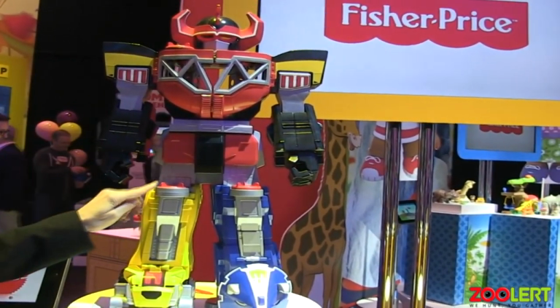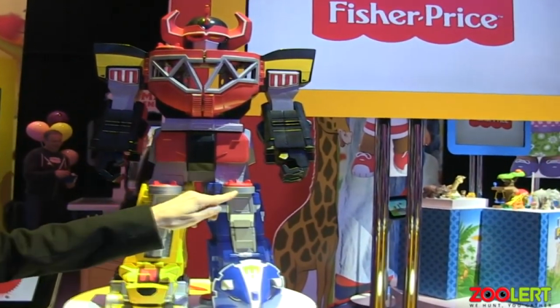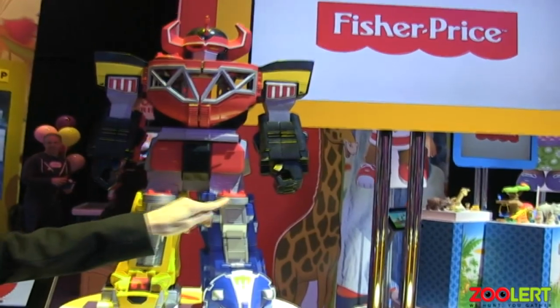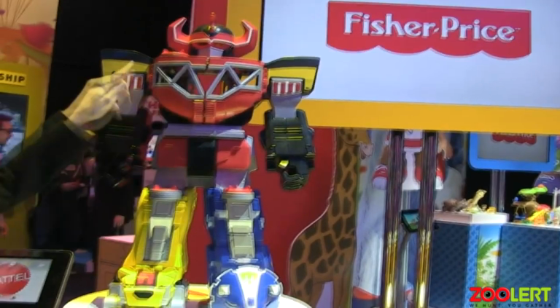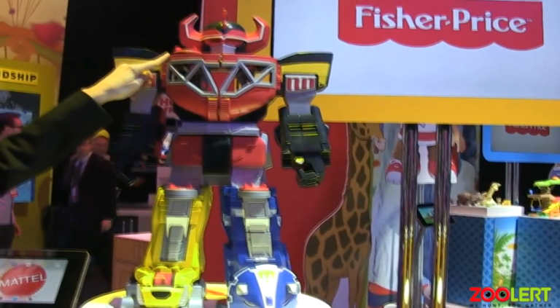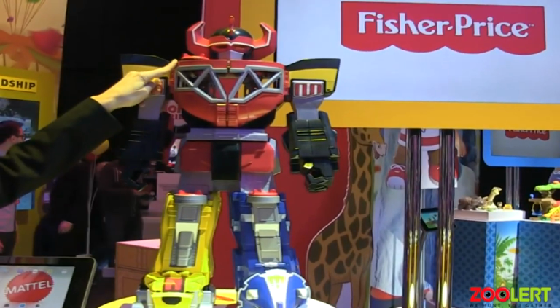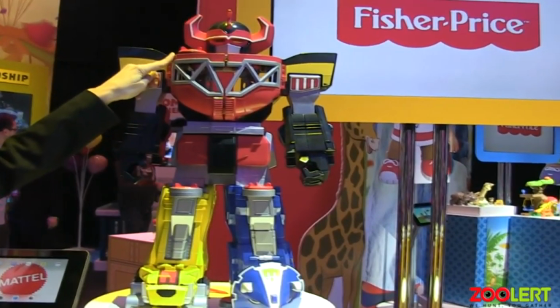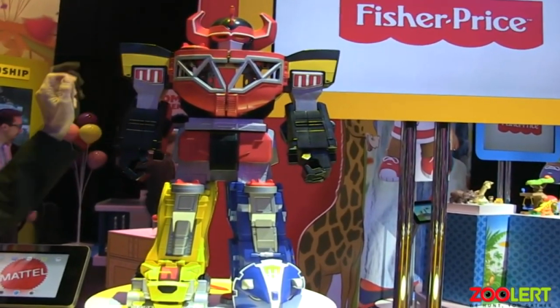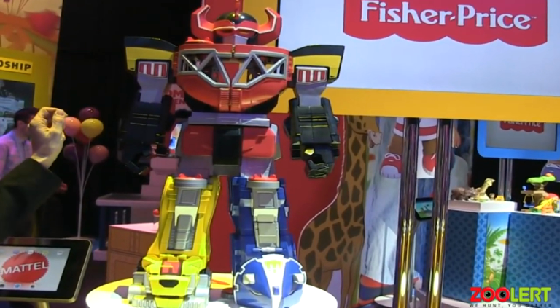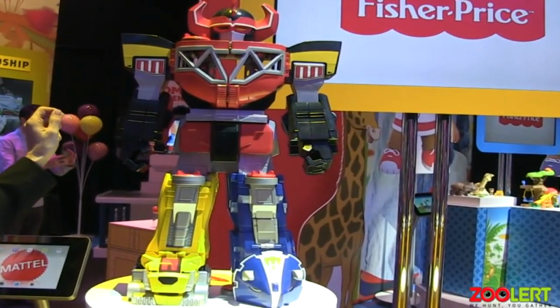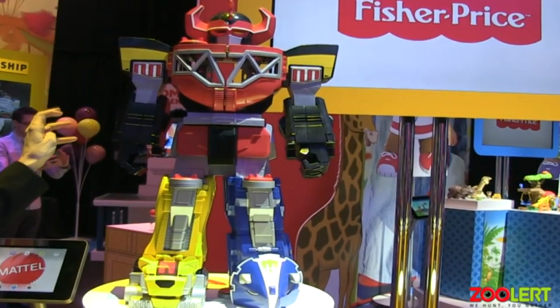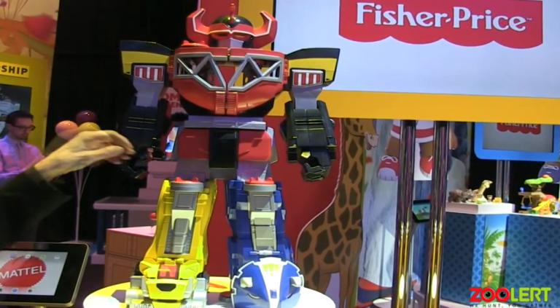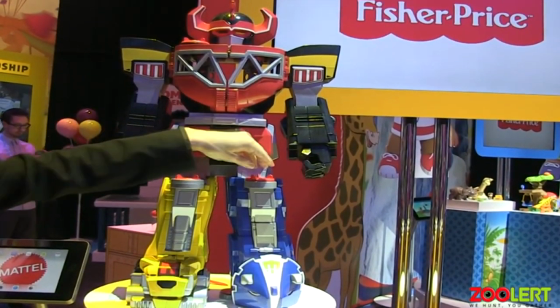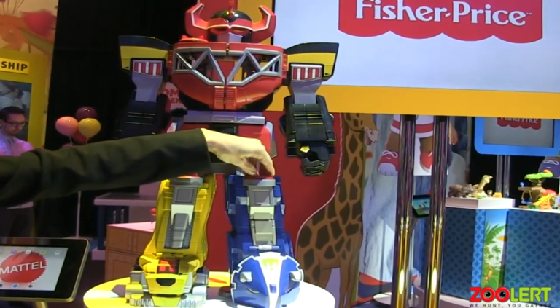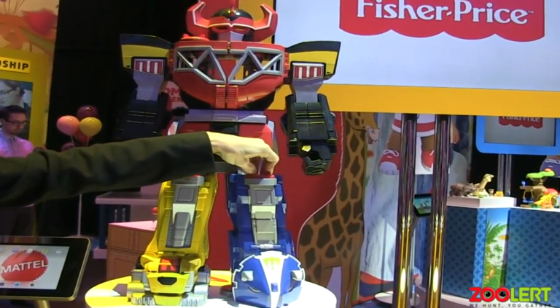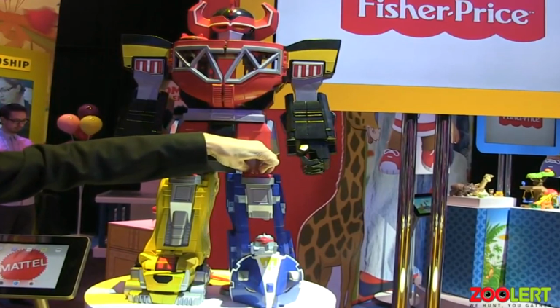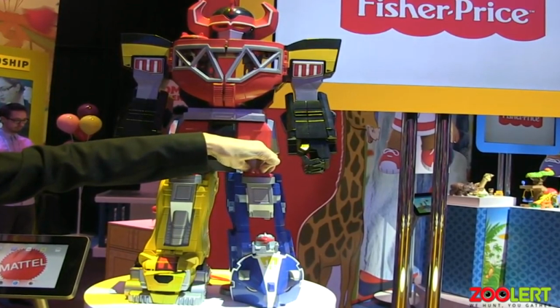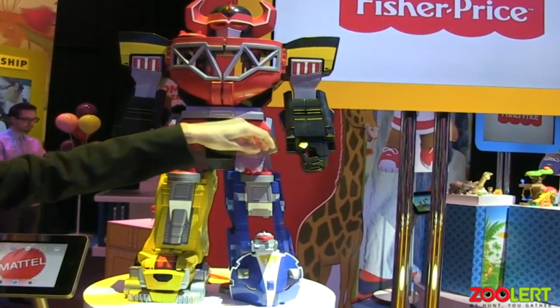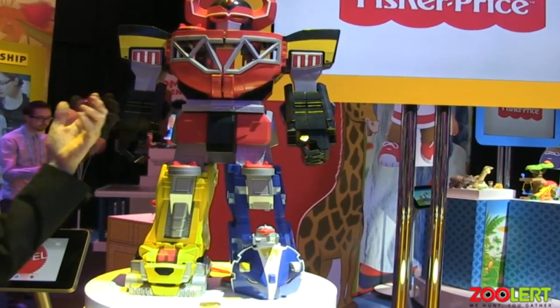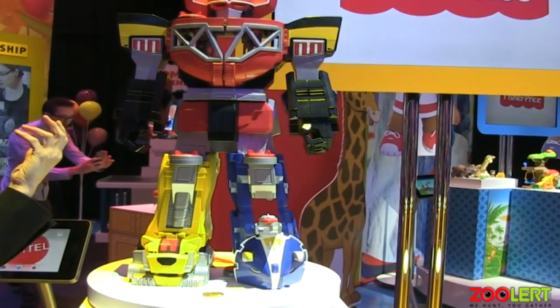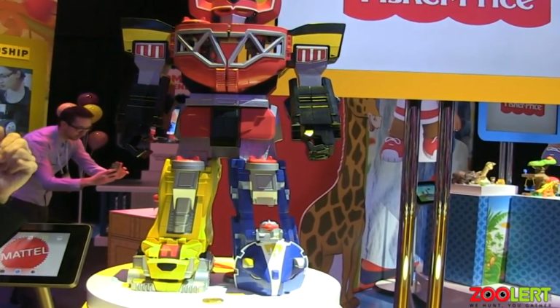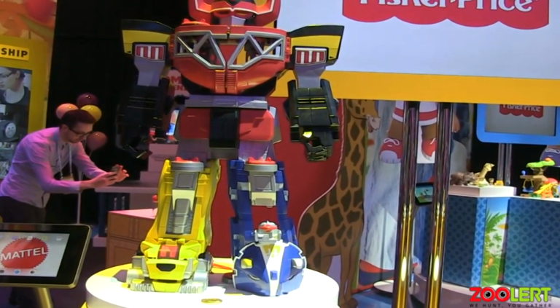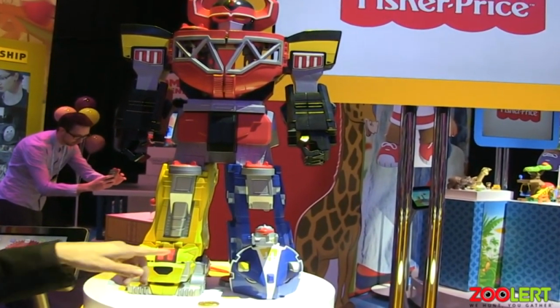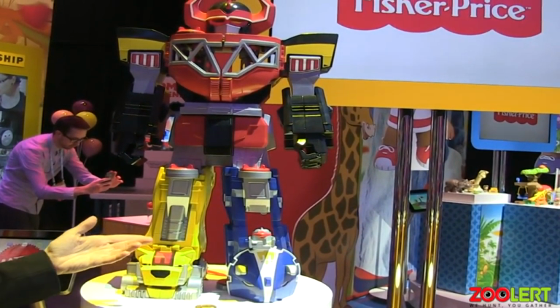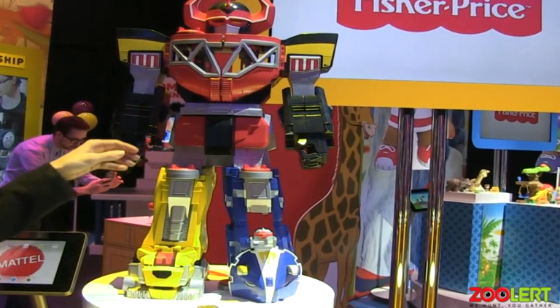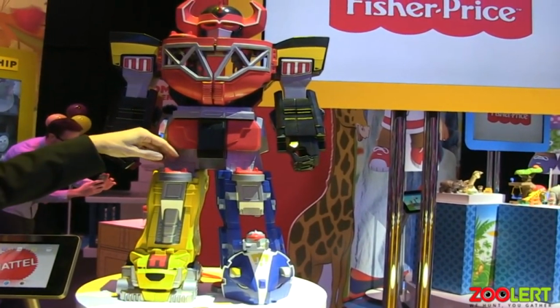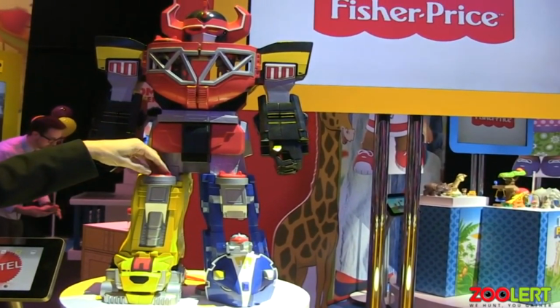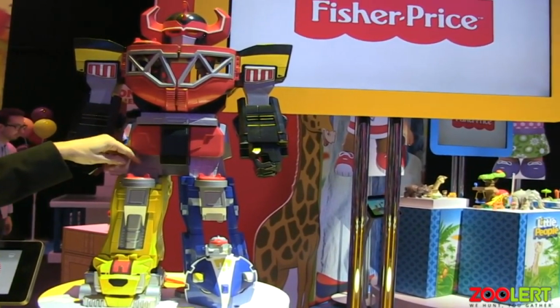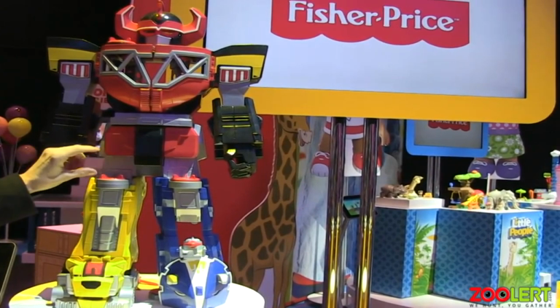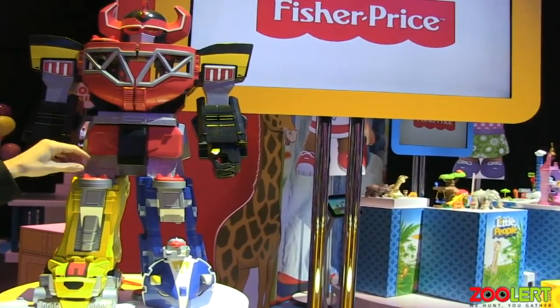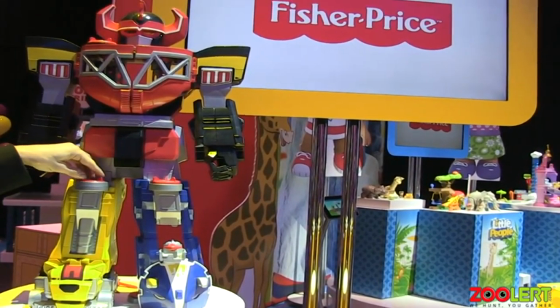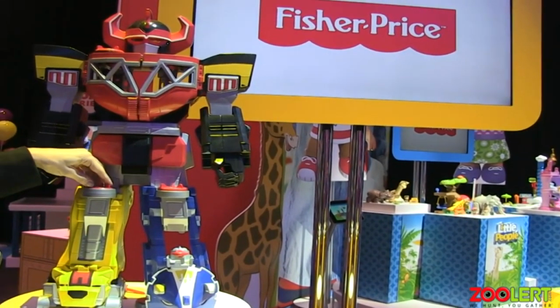Everything is activated by a turntable that you see here on our Megazord. When you turn it, you unlock the adventure. That's a projectile missile that happens when you push down or put a figure in that turntable.